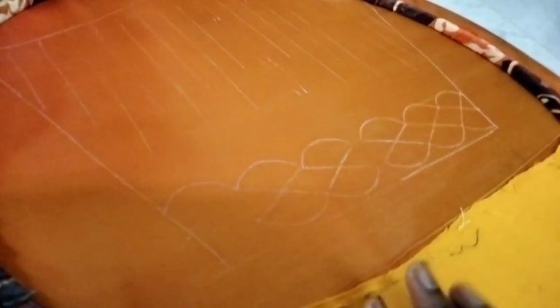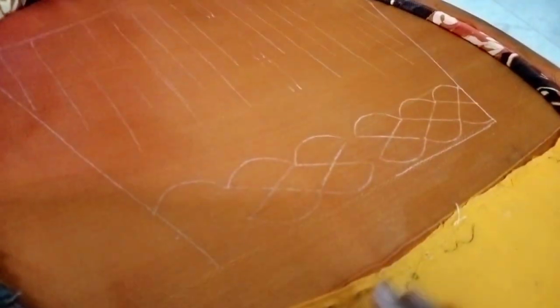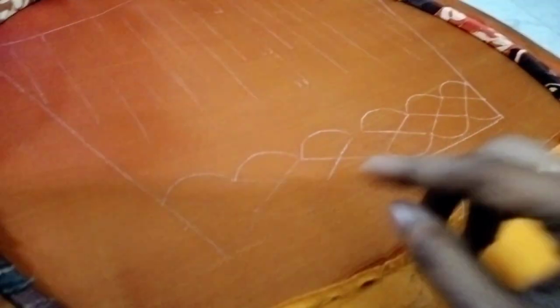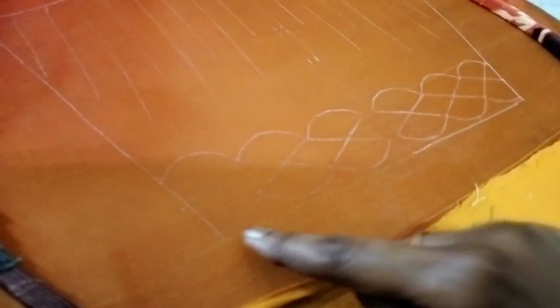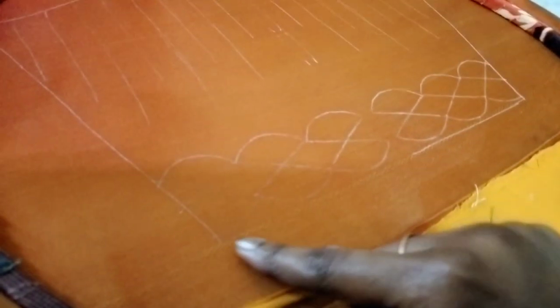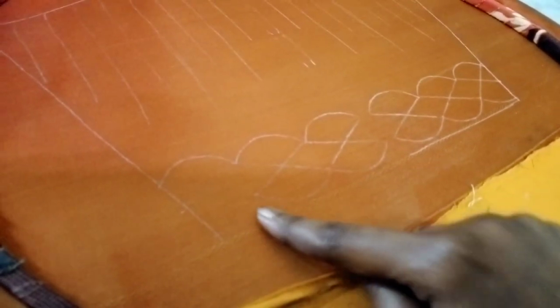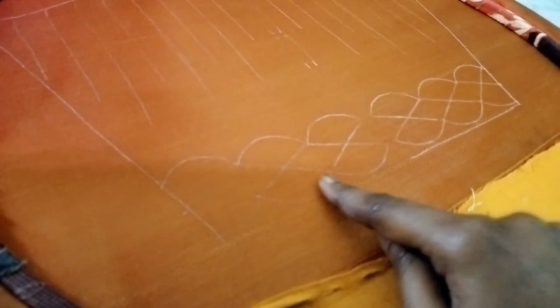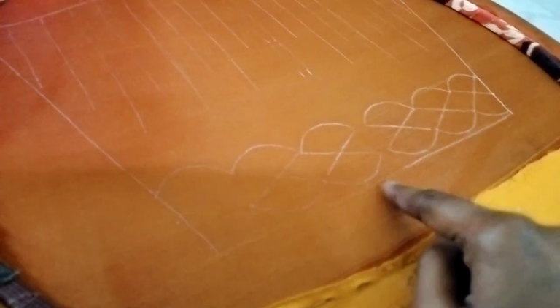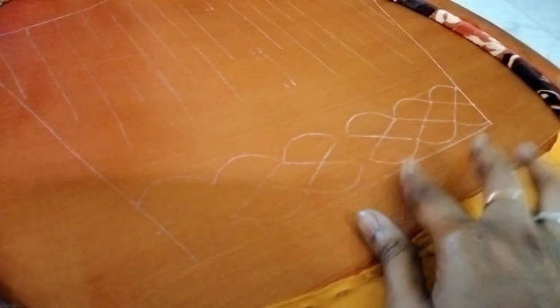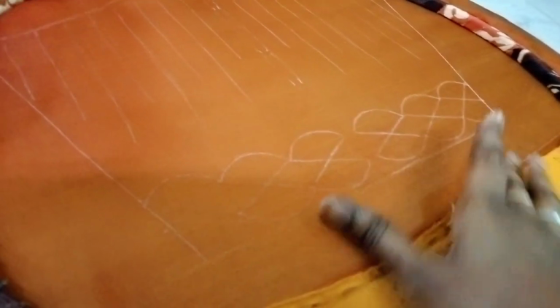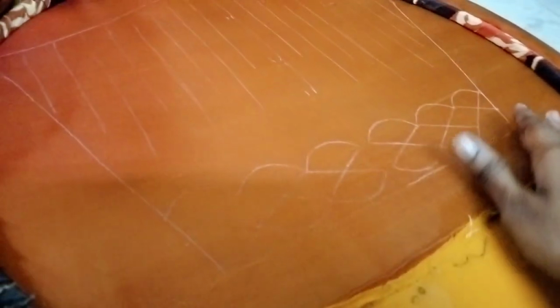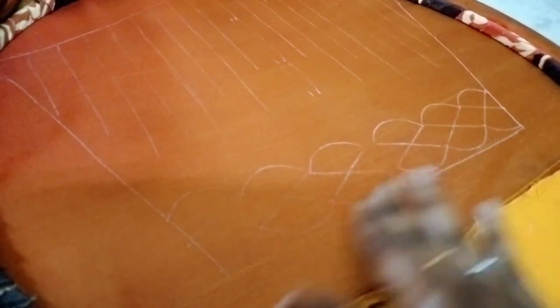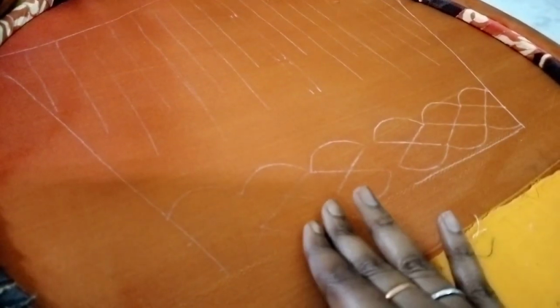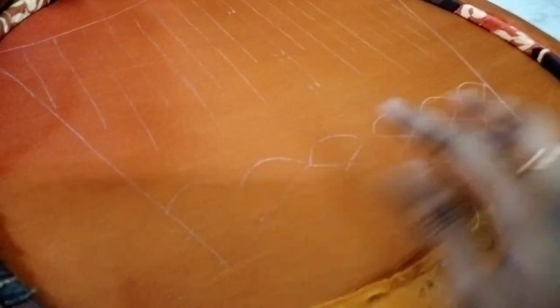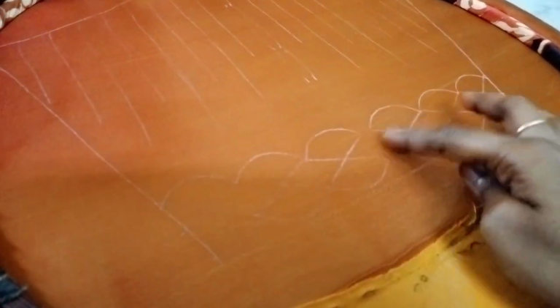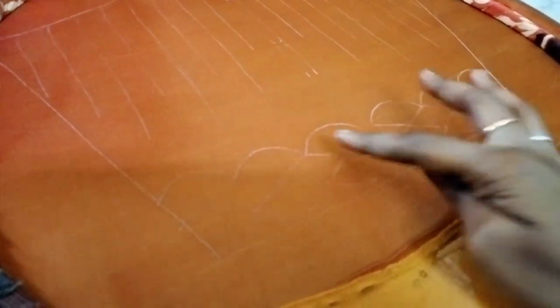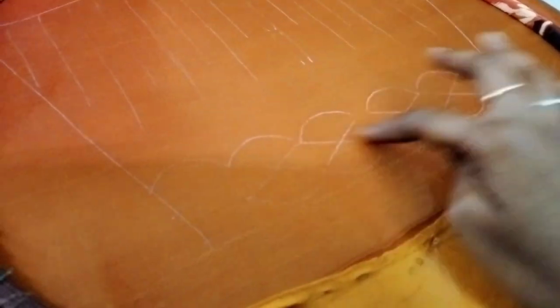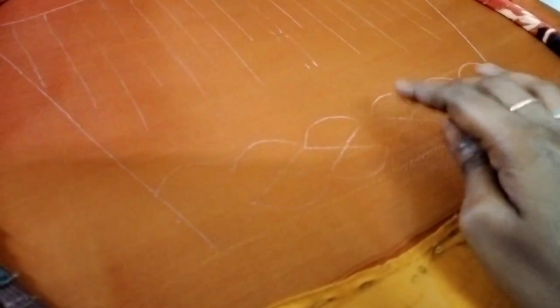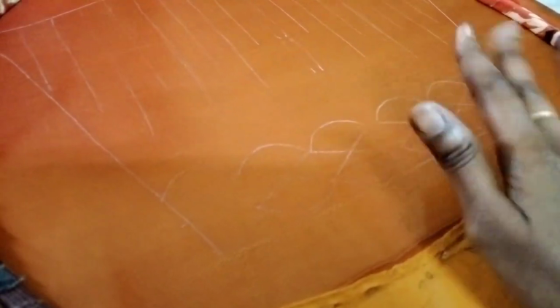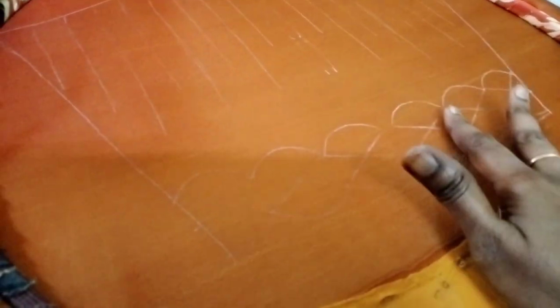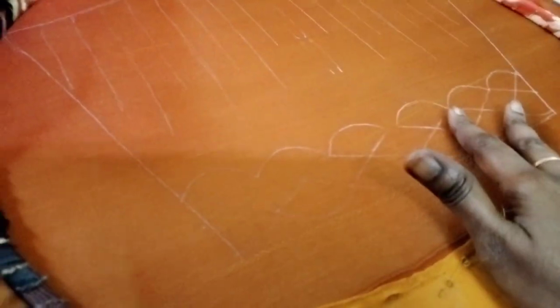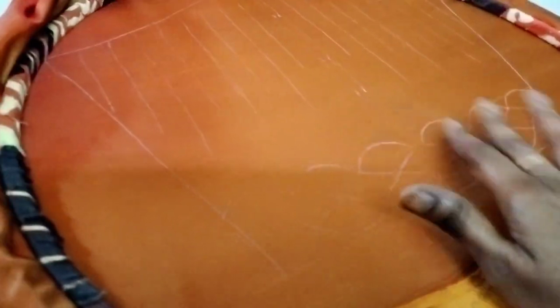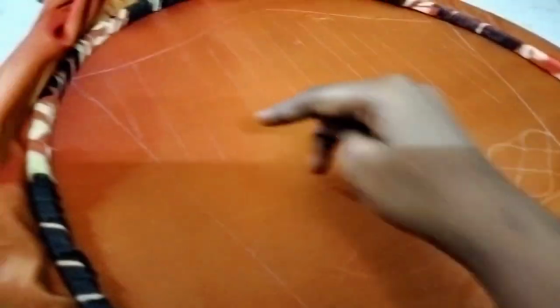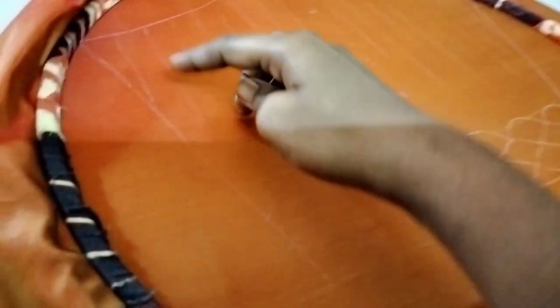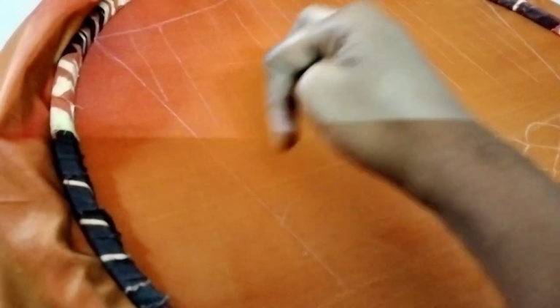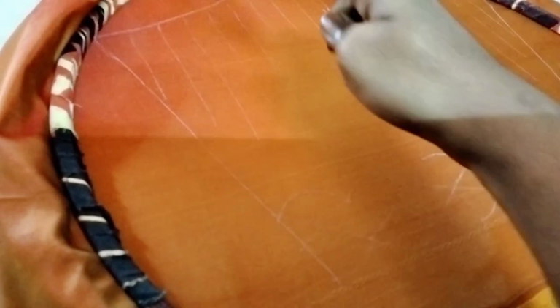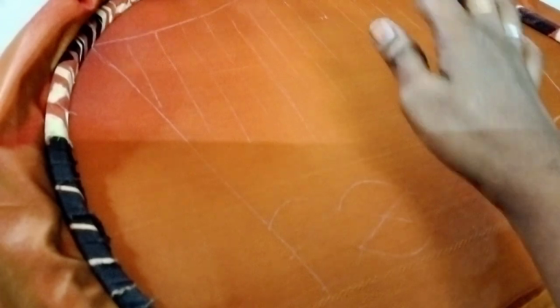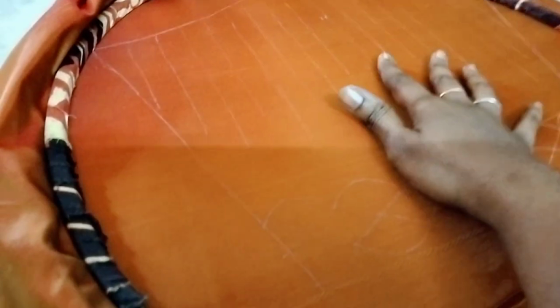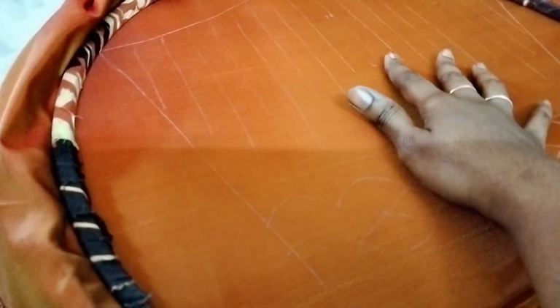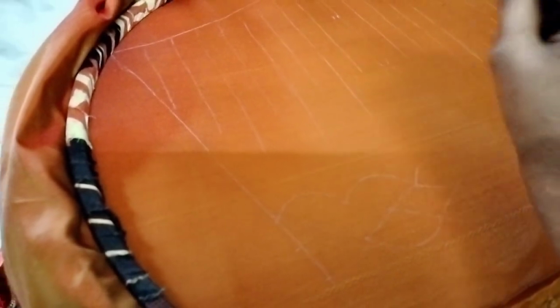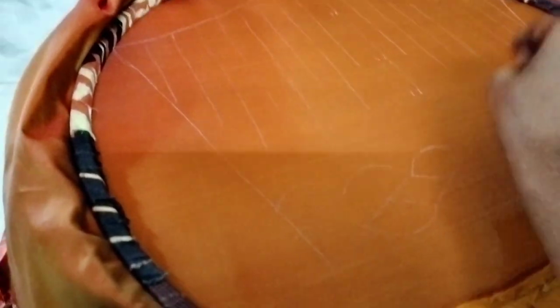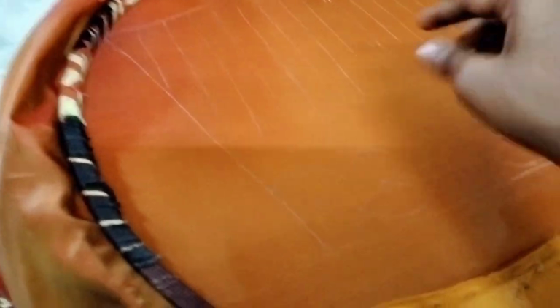First, we are going to apply the scalp design. We are going to do the cutwork and line work.